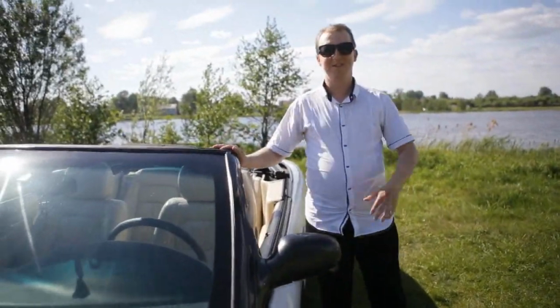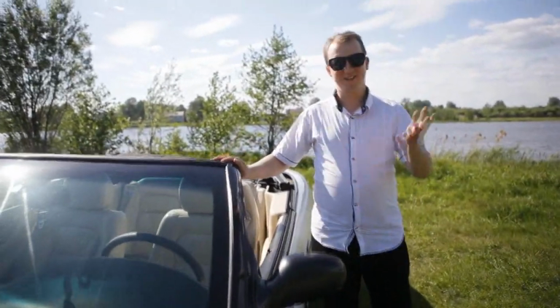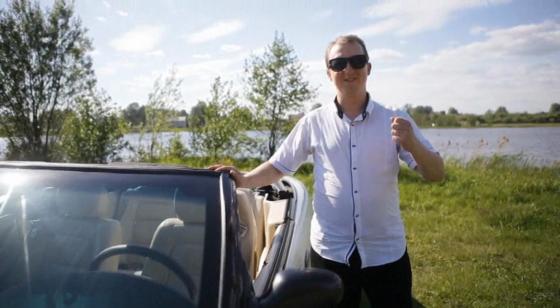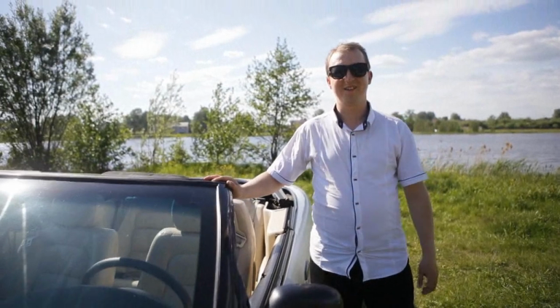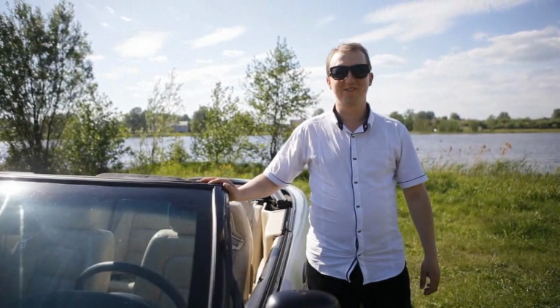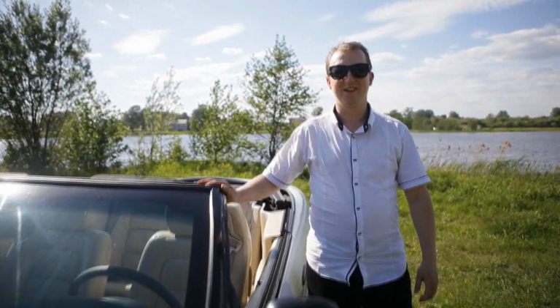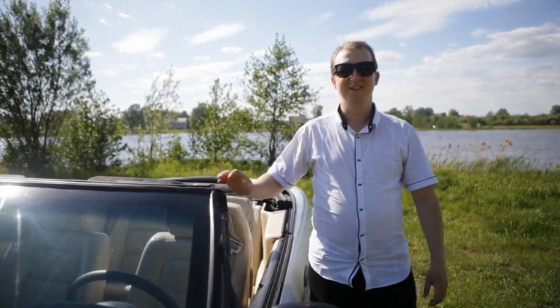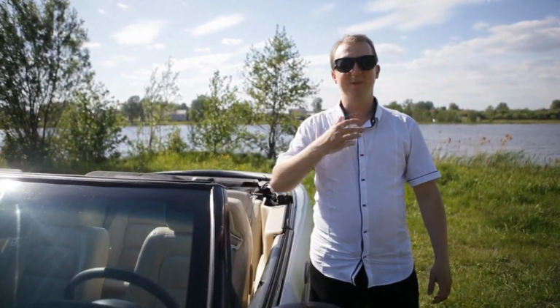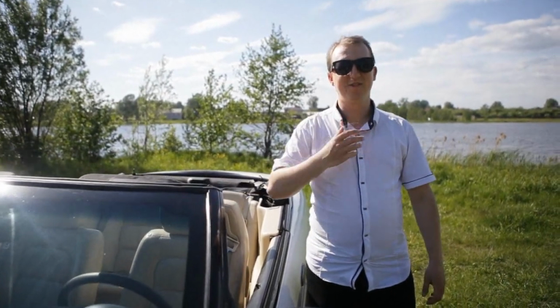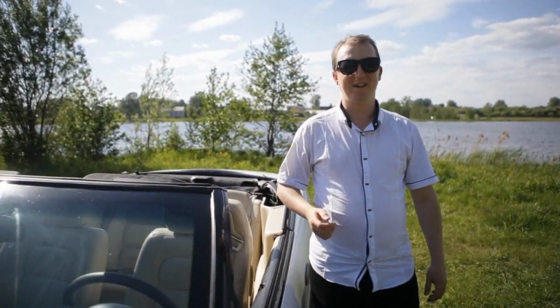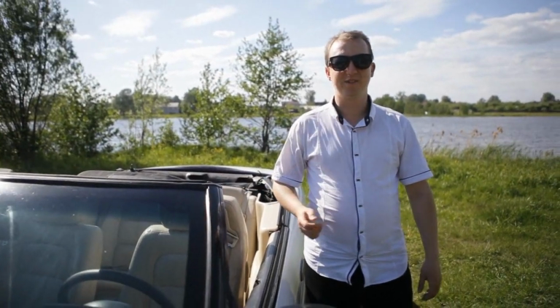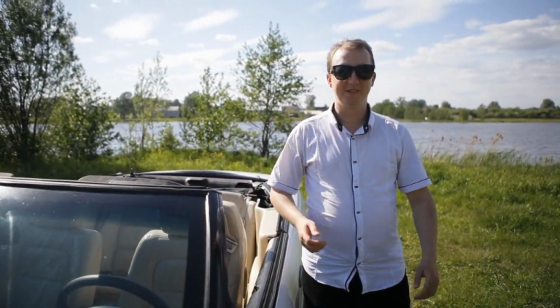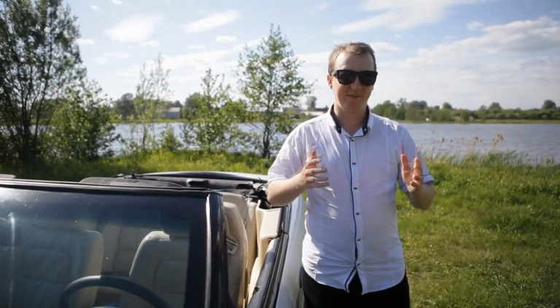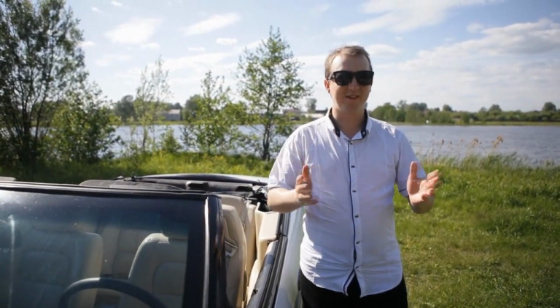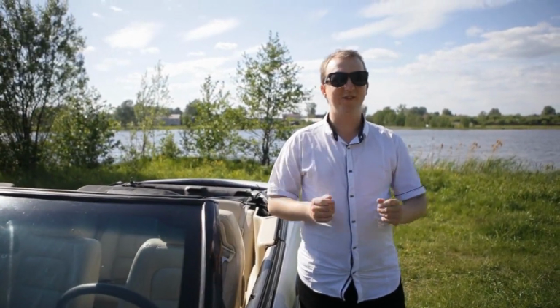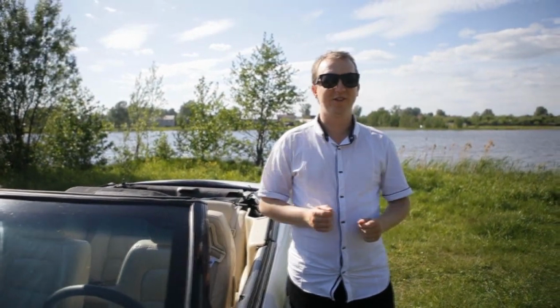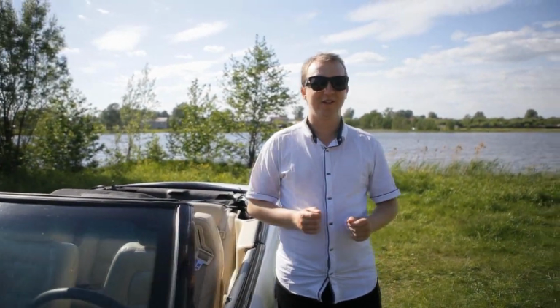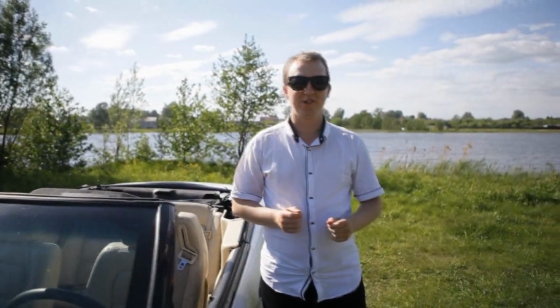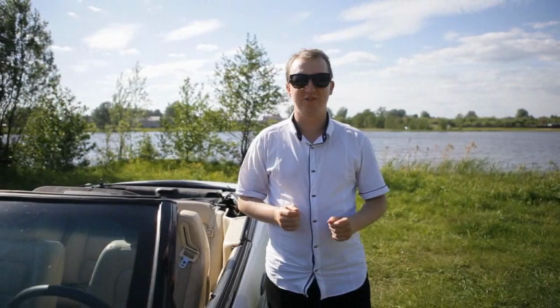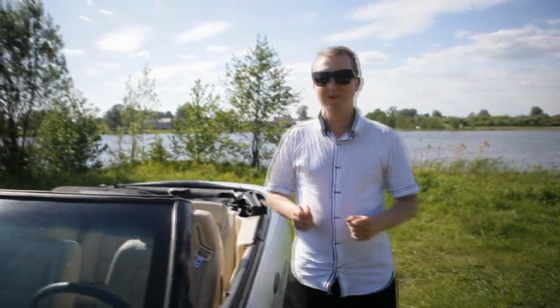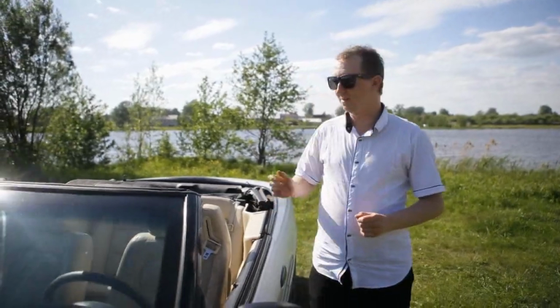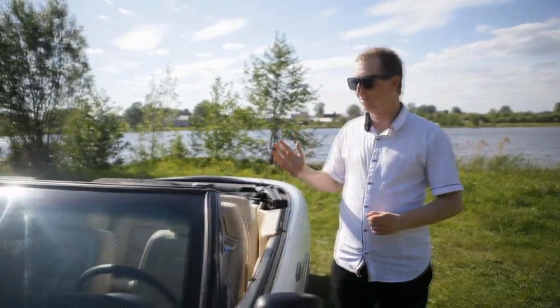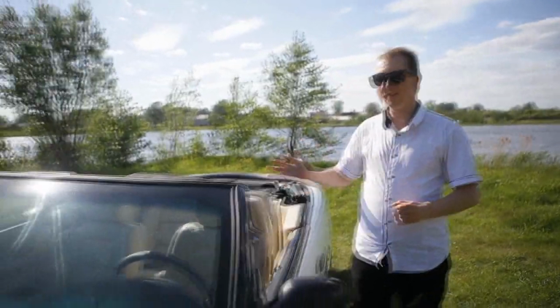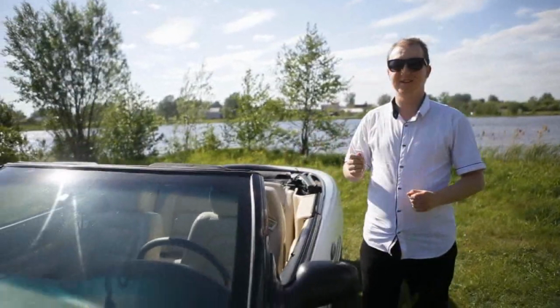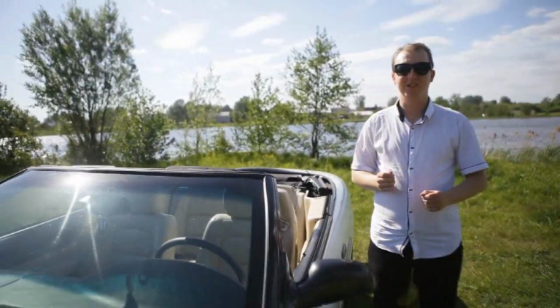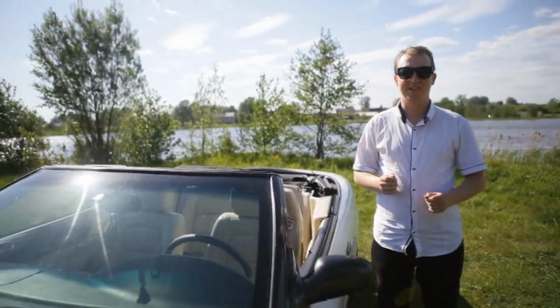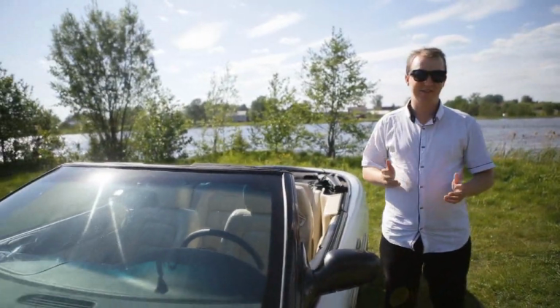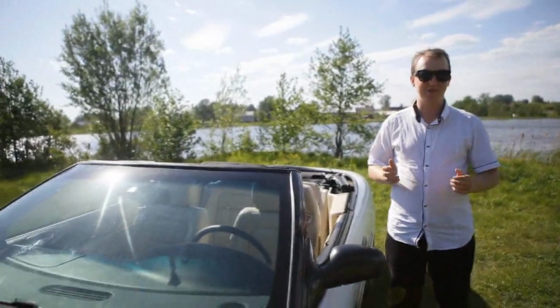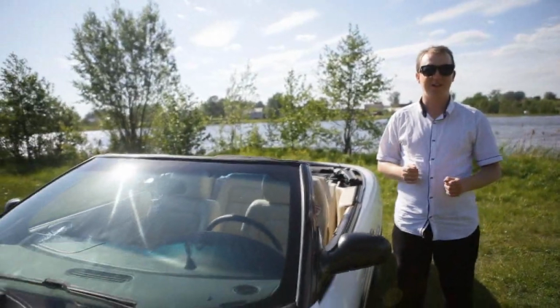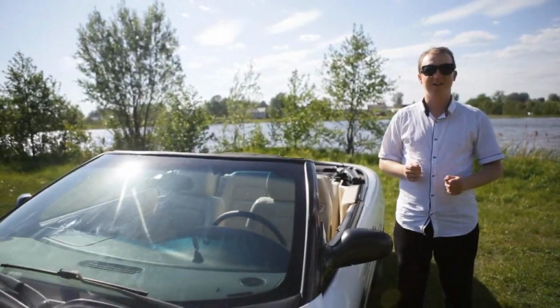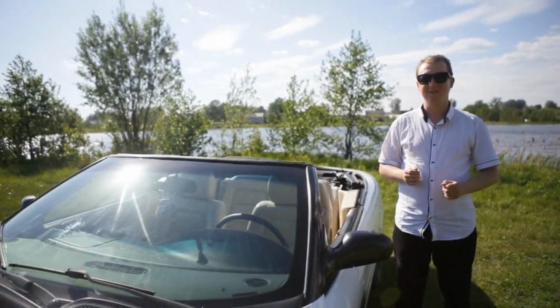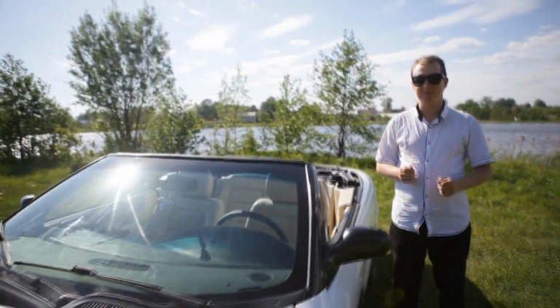Здравствуйте, дорогие друзья! С вами снова я, Алексей Кумизков. И в этом видеоролике я расскажу о том, чем кабриолет отличается от внедорожника открытого типа.